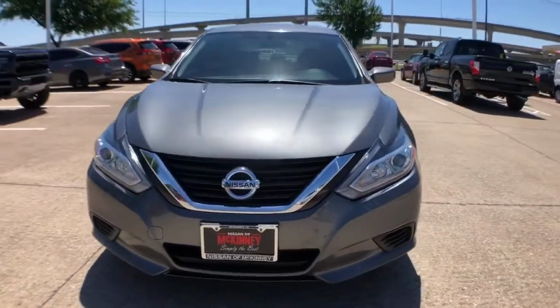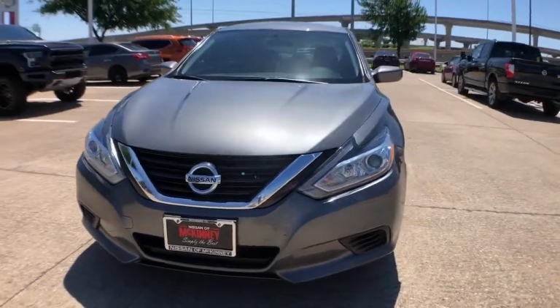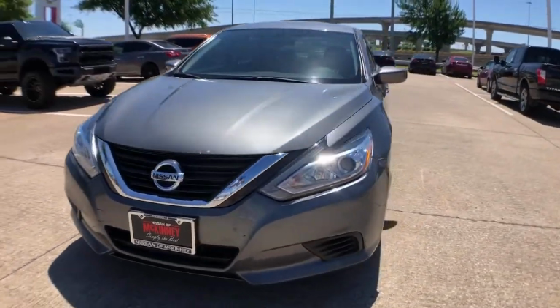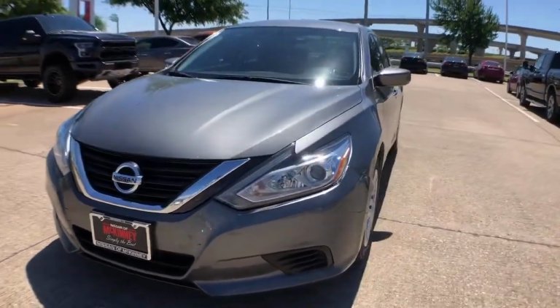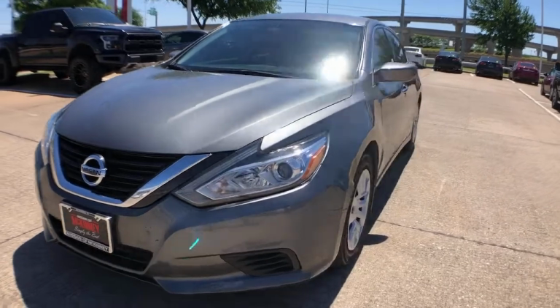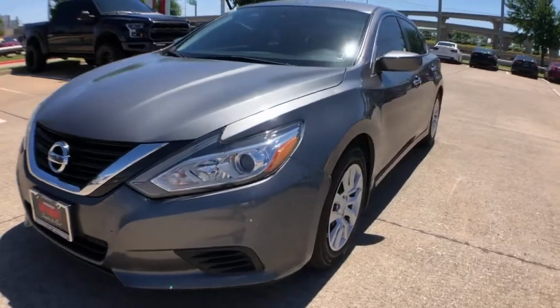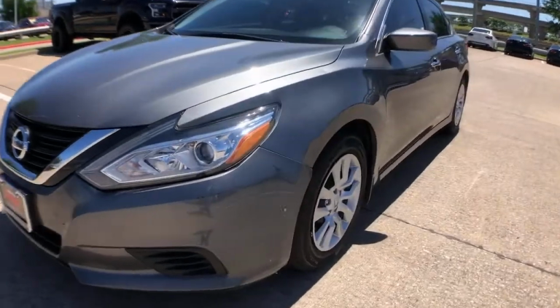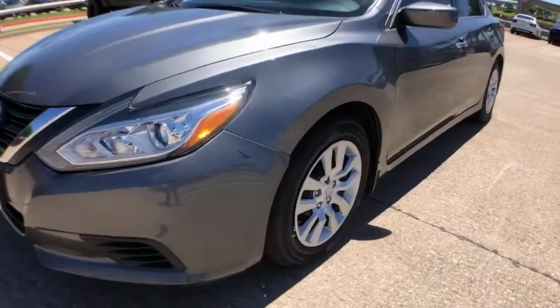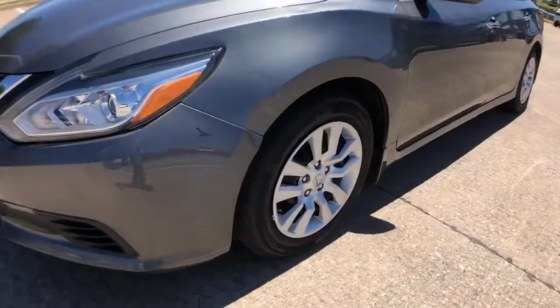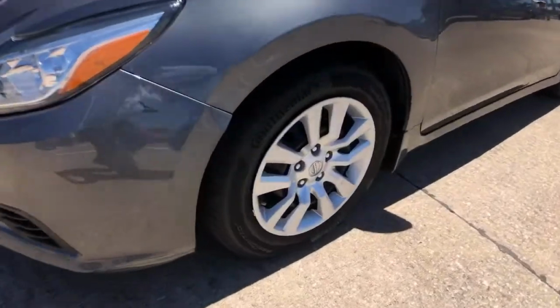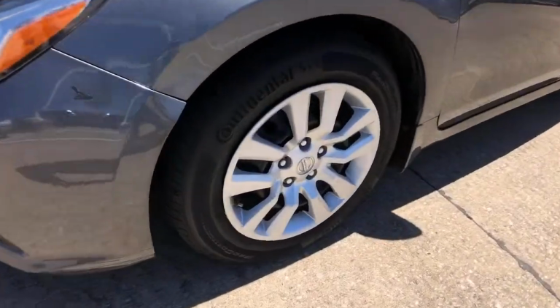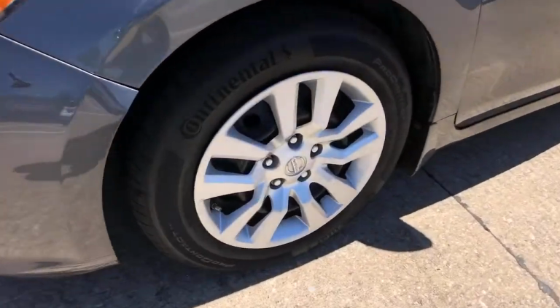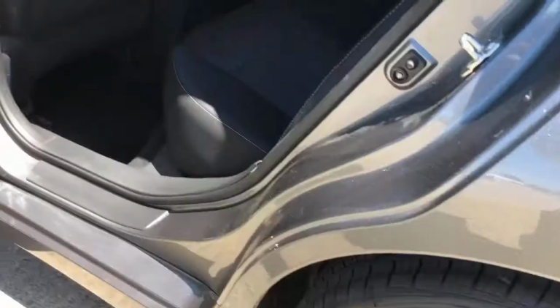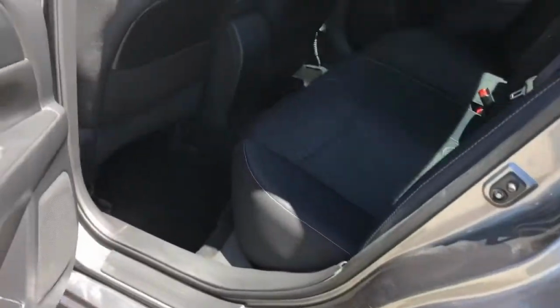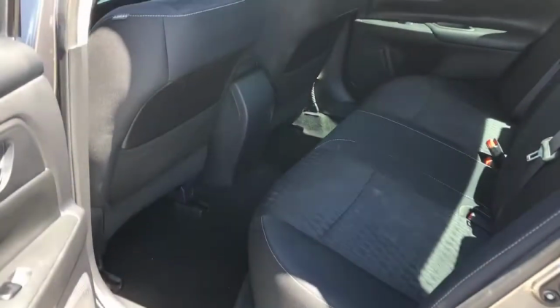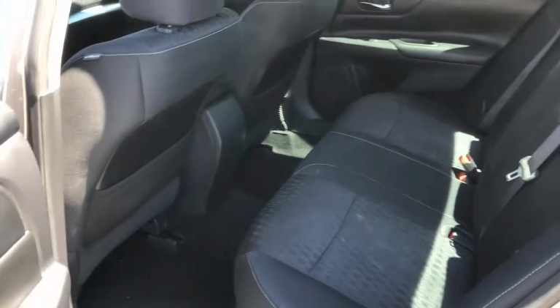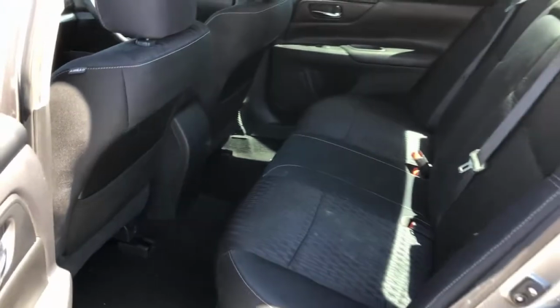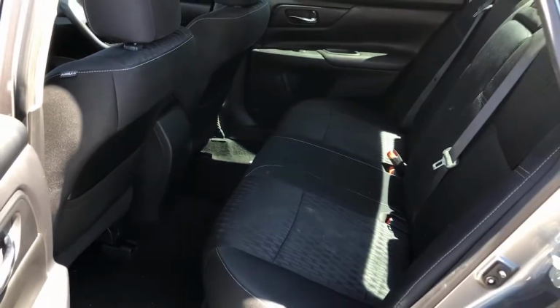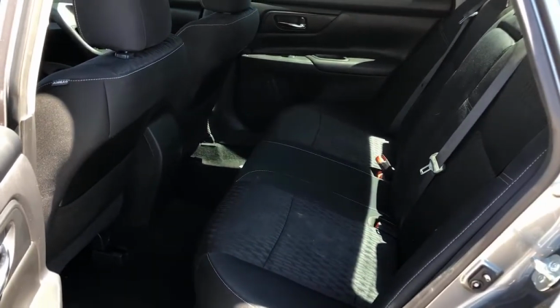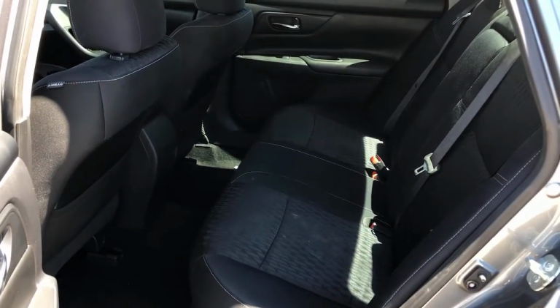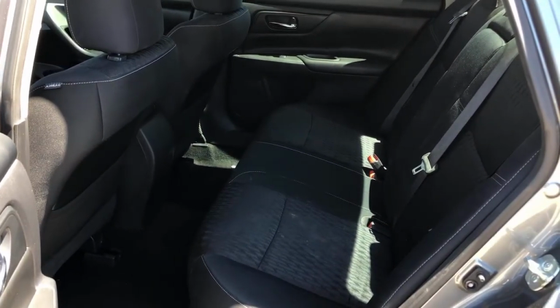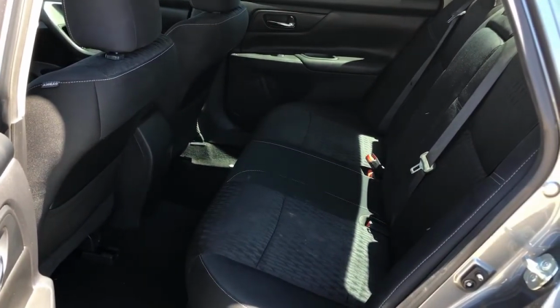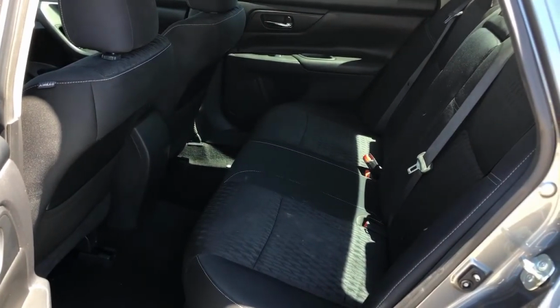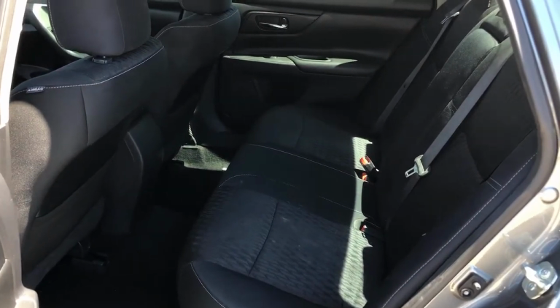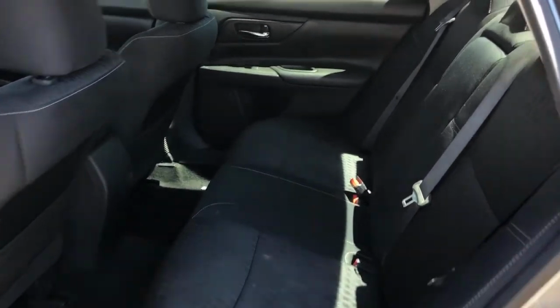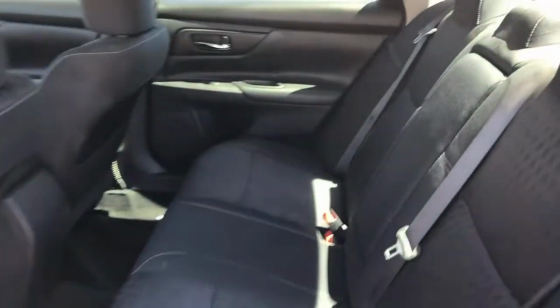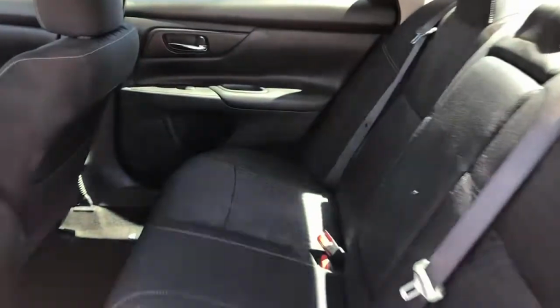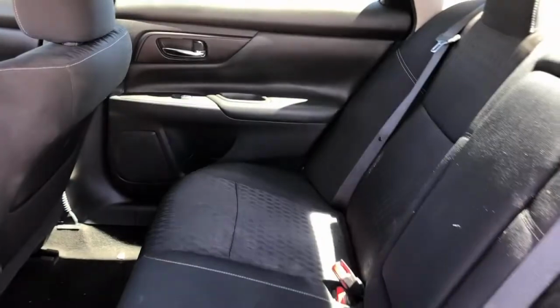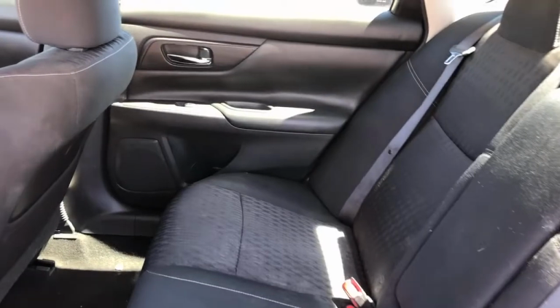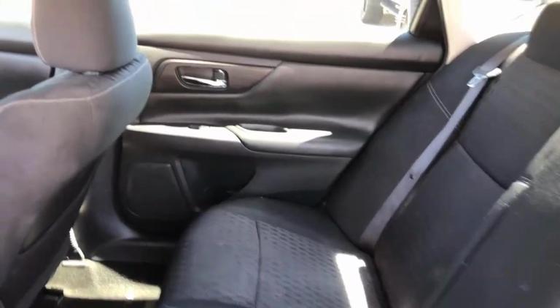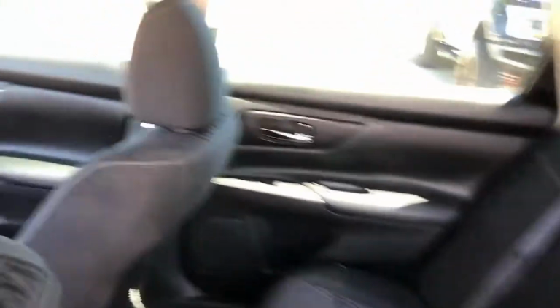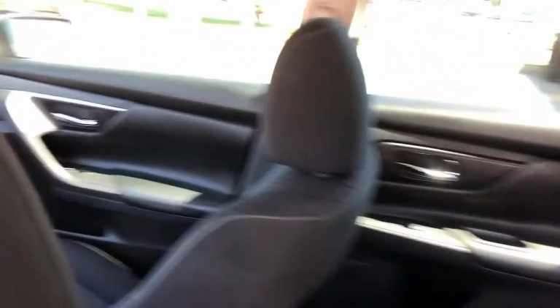These are just some of the great options this vehicle comes with: backup camera, electronic stability control, Bluetooth, trip computer, power windows, bucket seats, four-wheel disc brakes, and power steering.